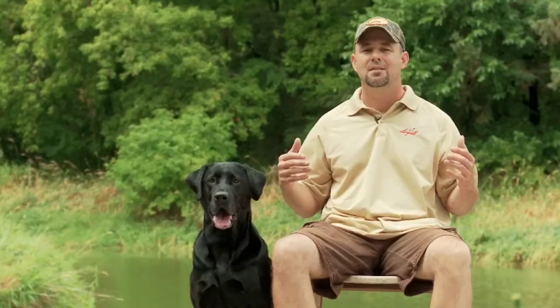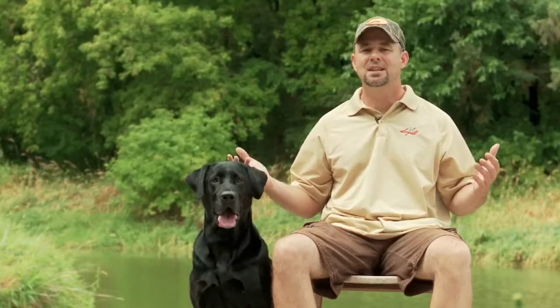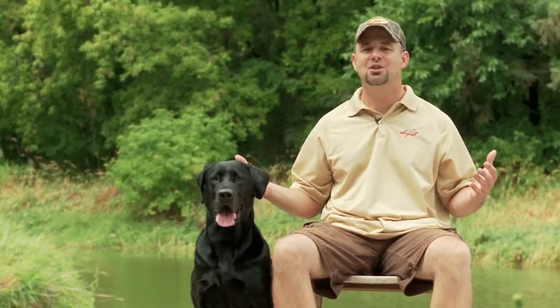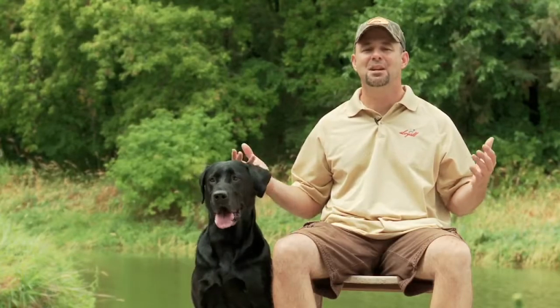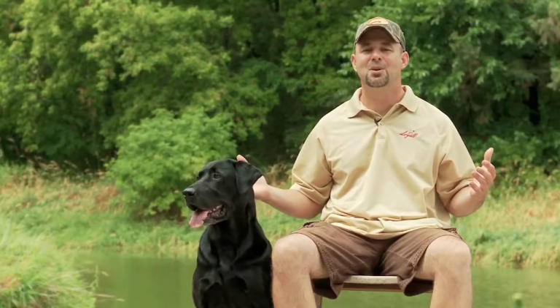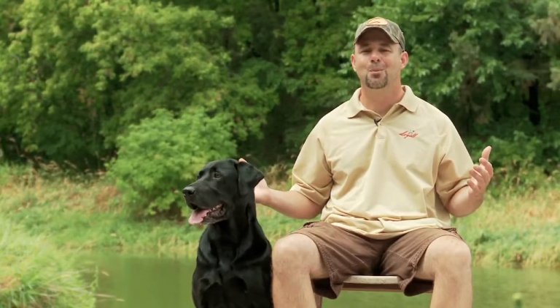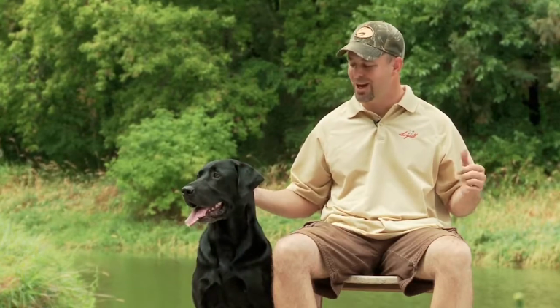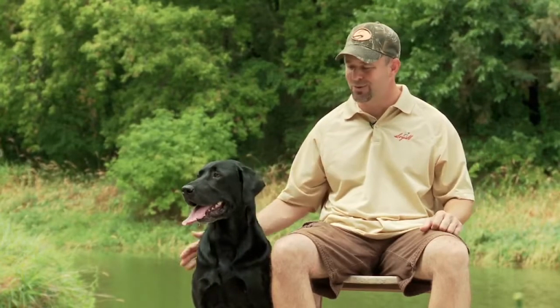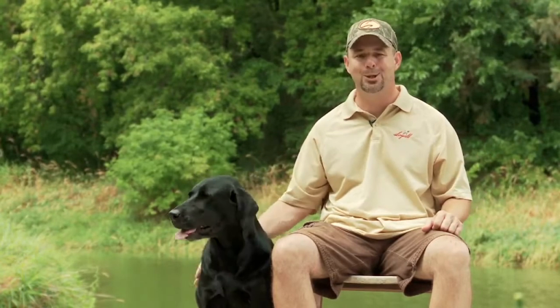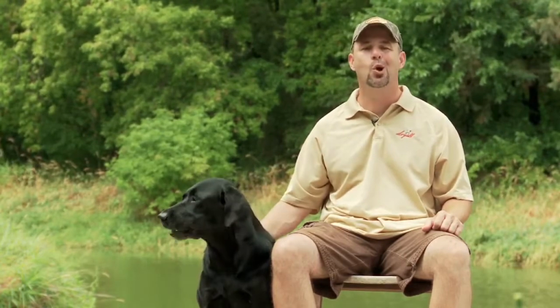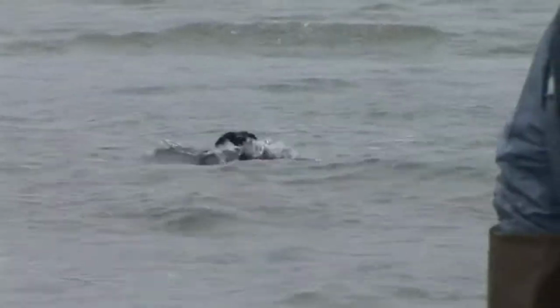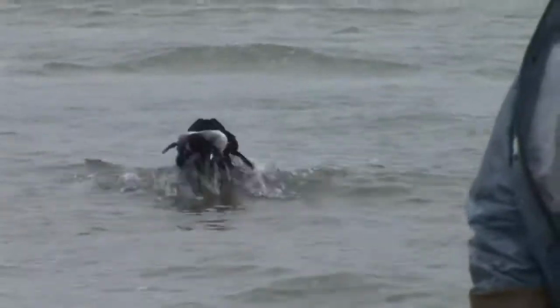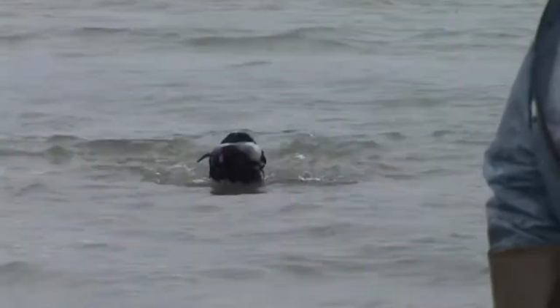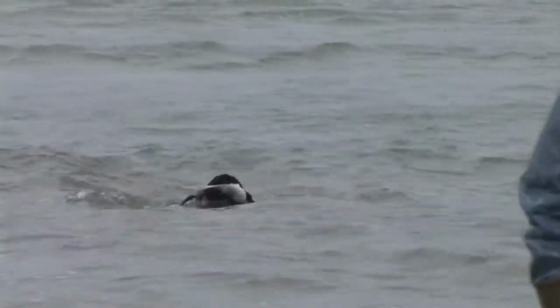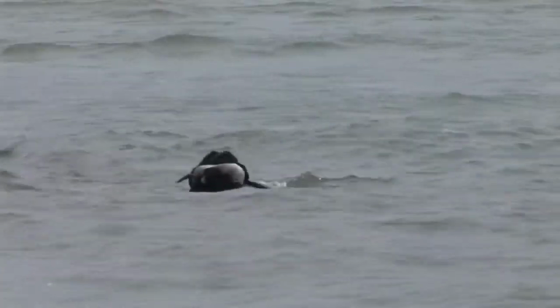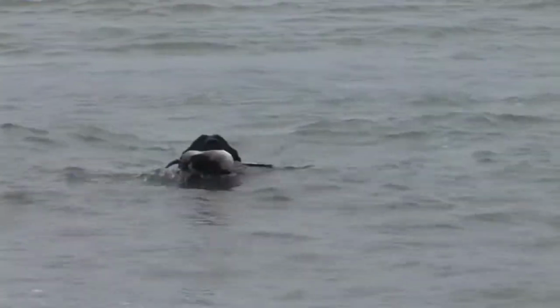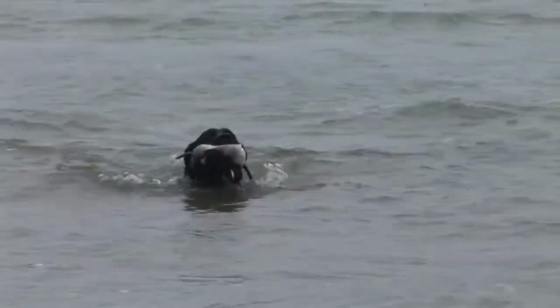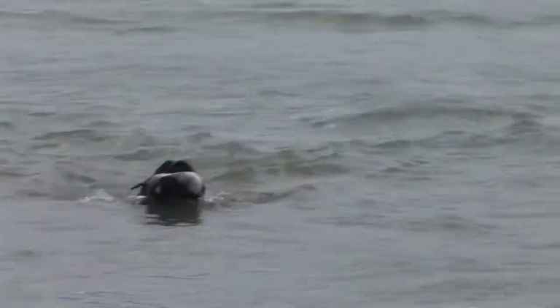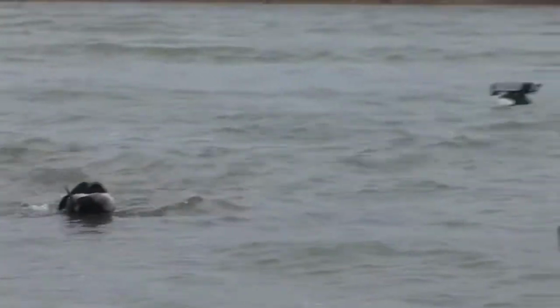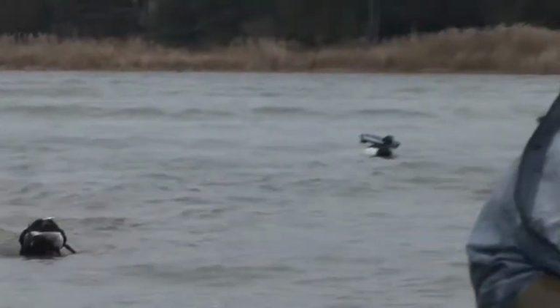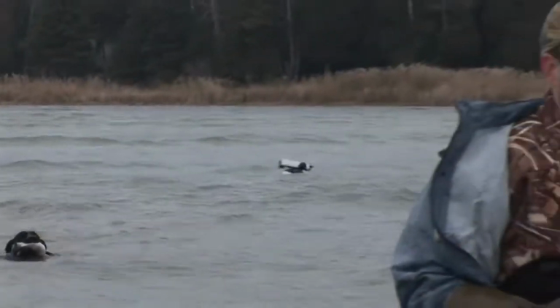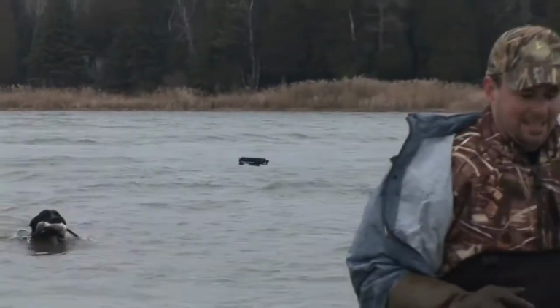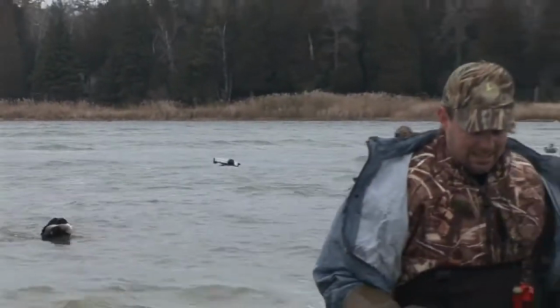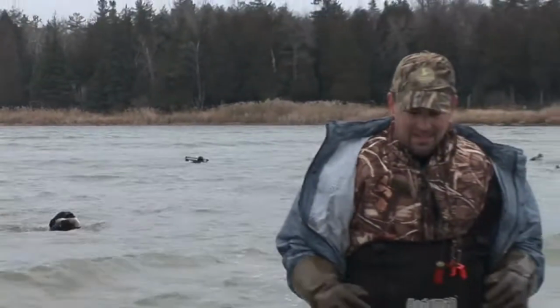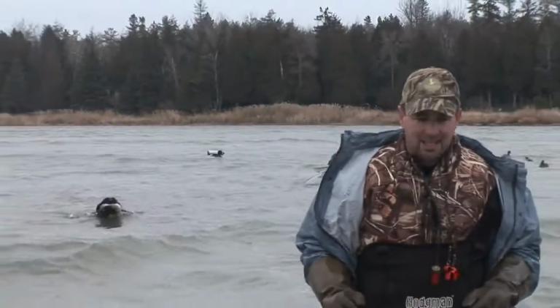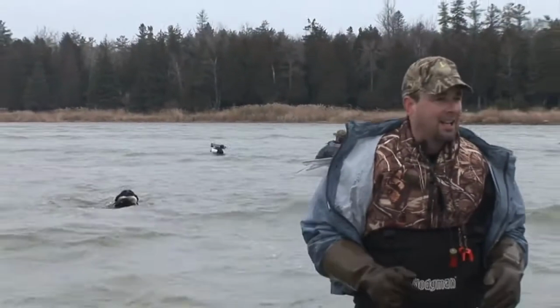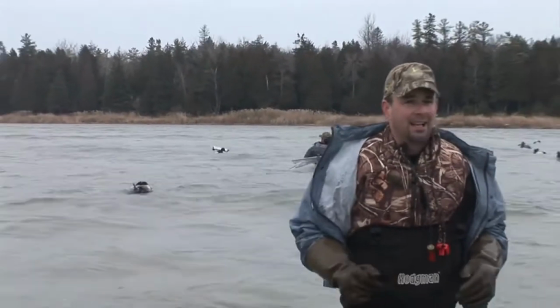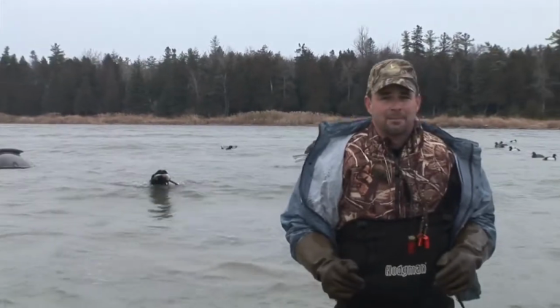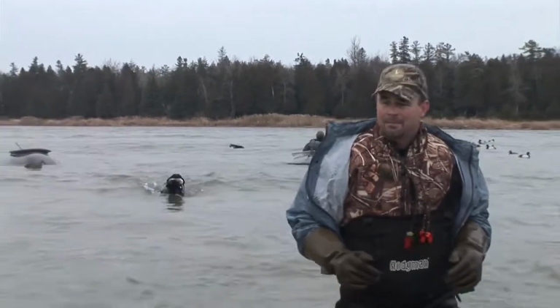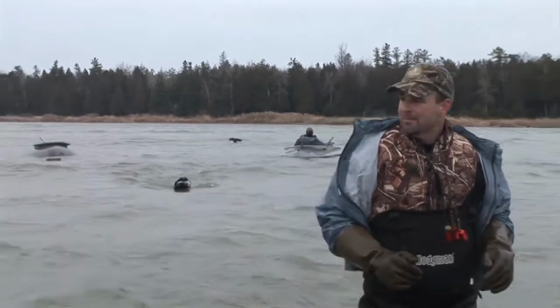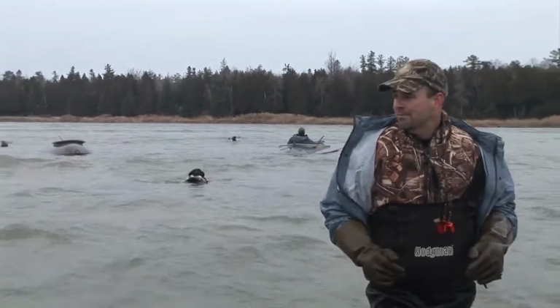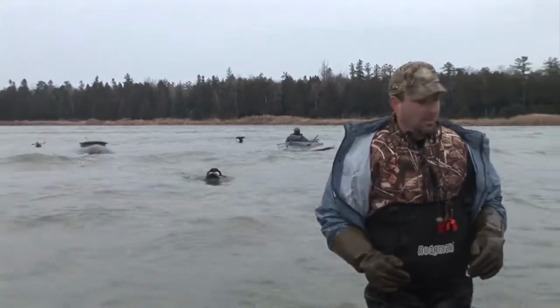These hunting conditions were unique for a person, but they also were for a dog. Rommel was in great physical condition and able to take everything the Great Lake threw at him. From cold water to rolling waves, his training, drive, and experience showed.